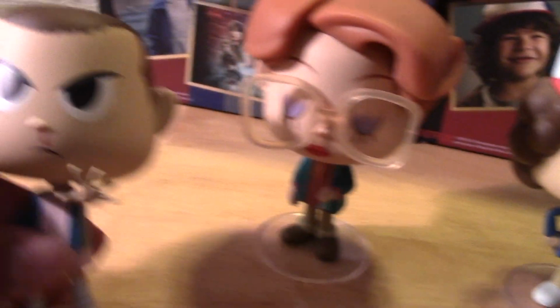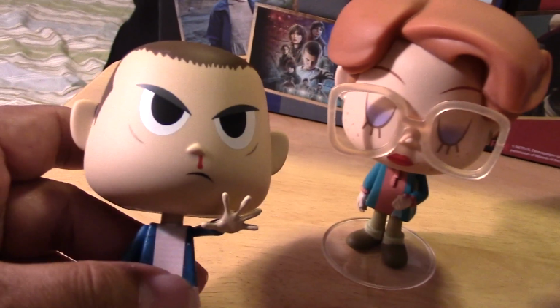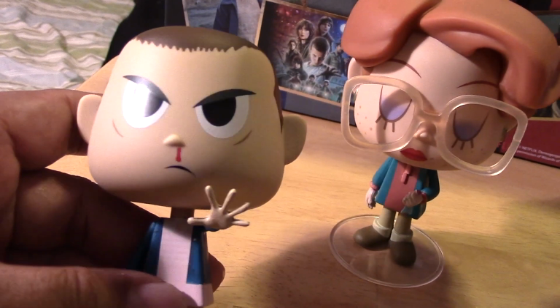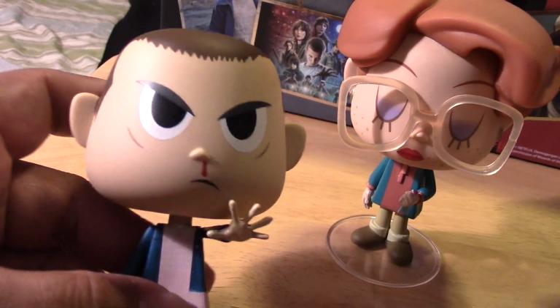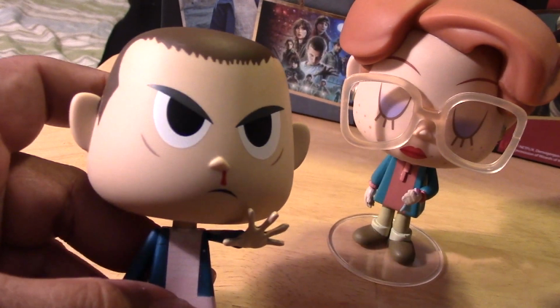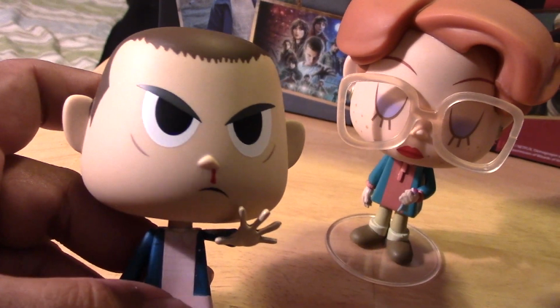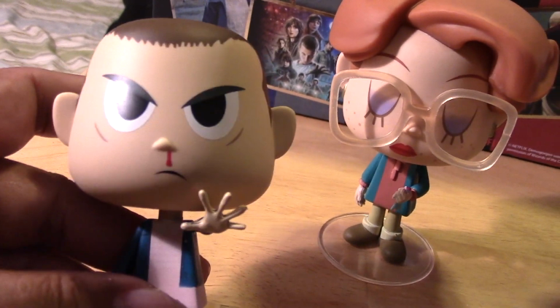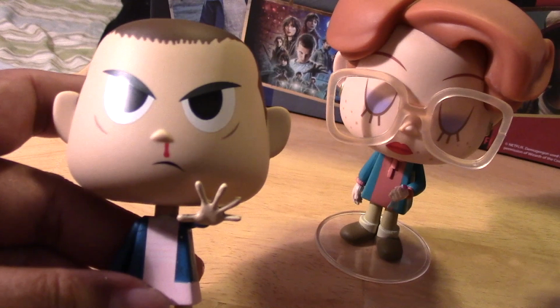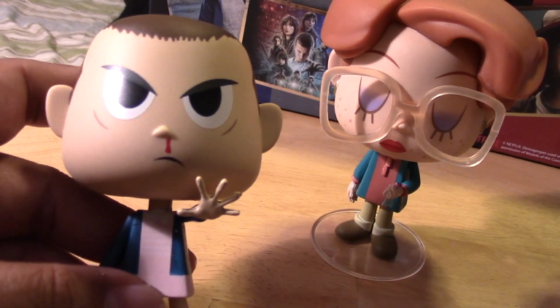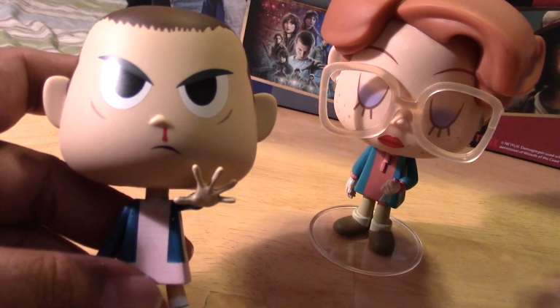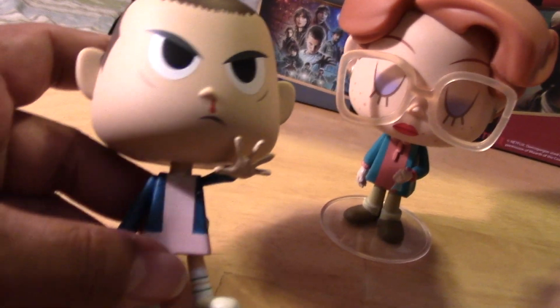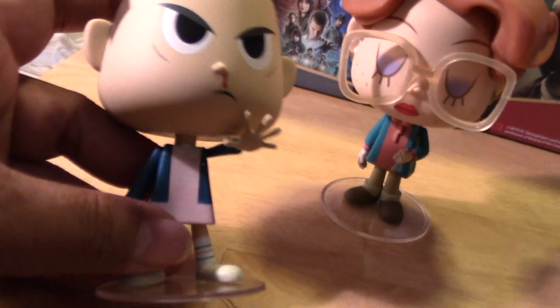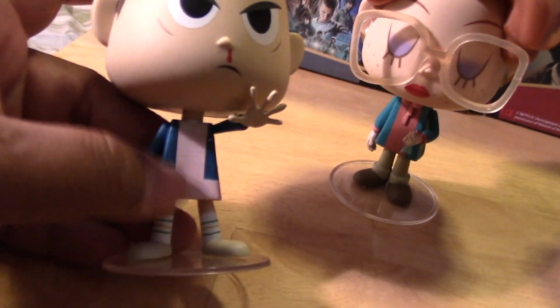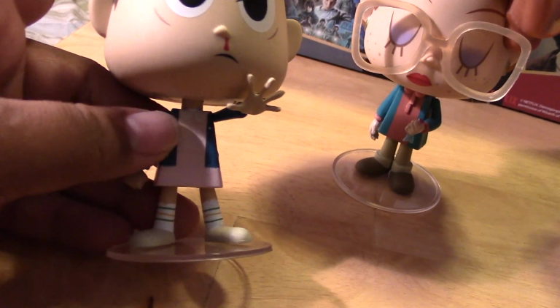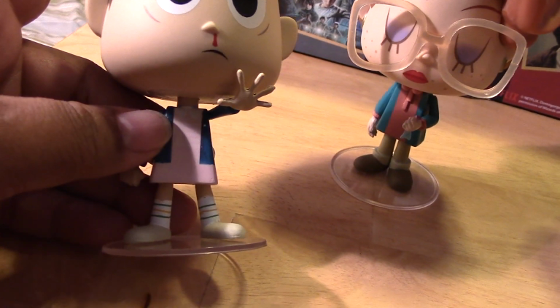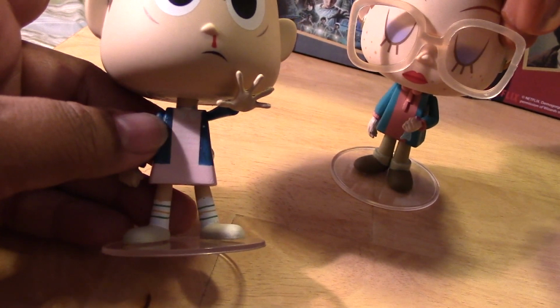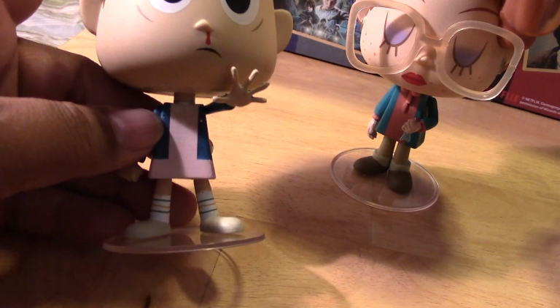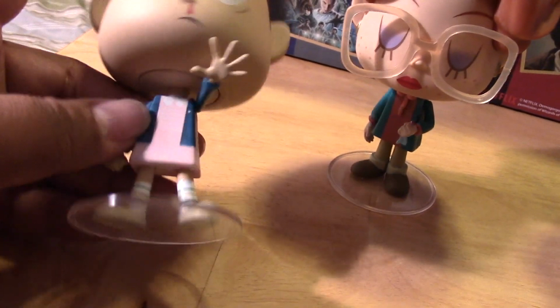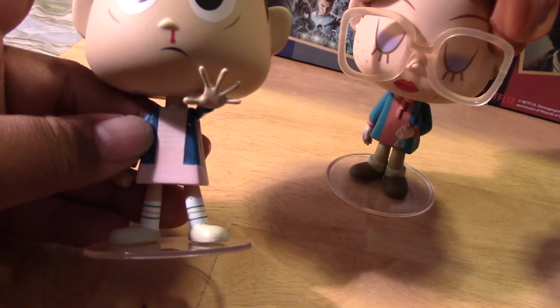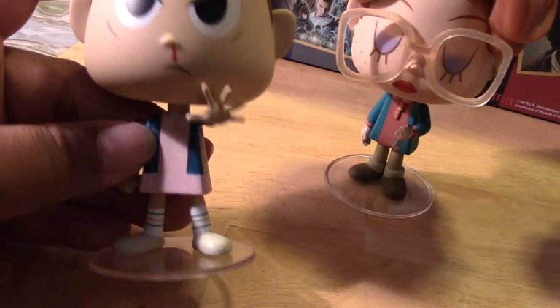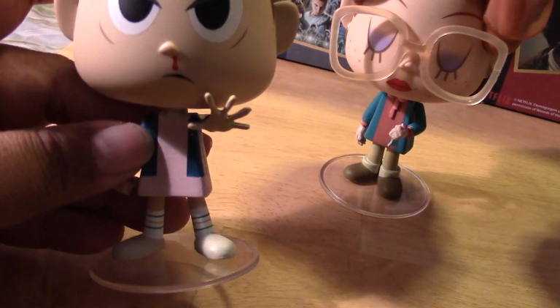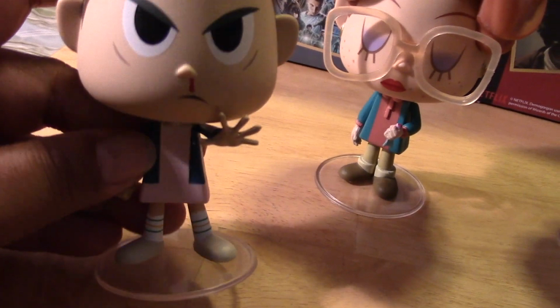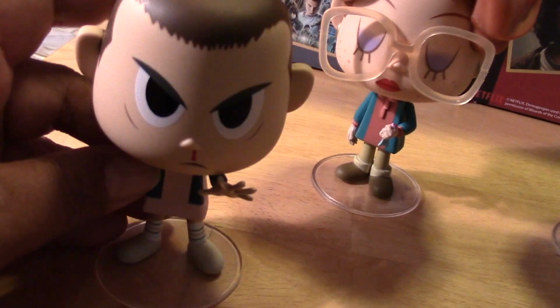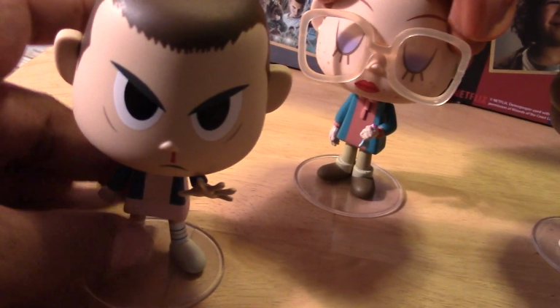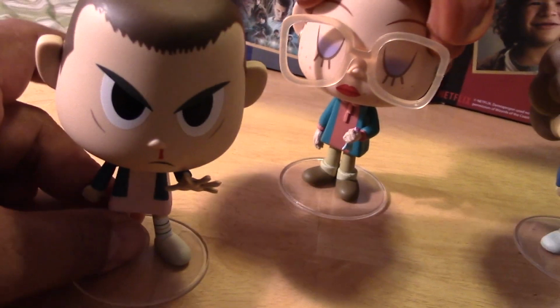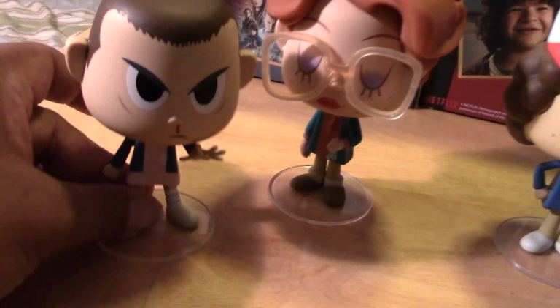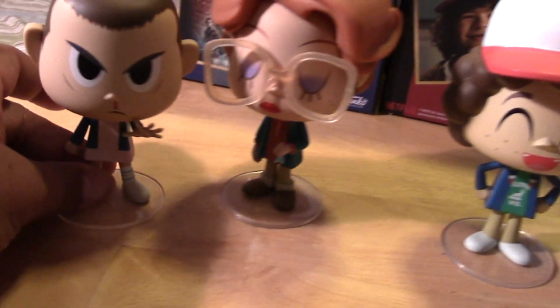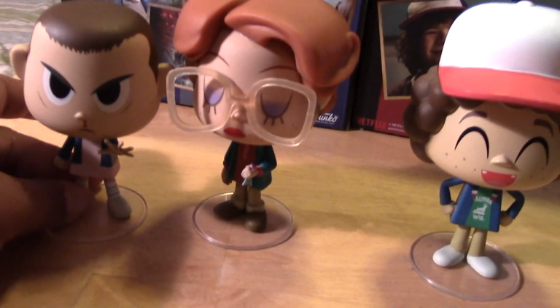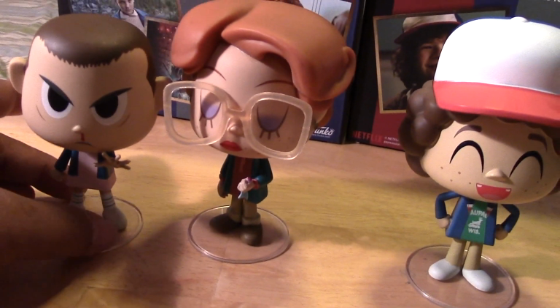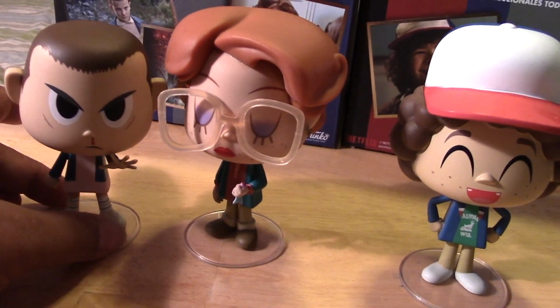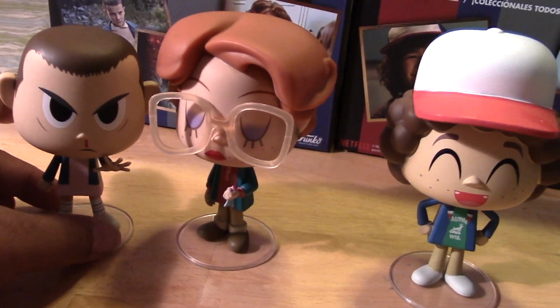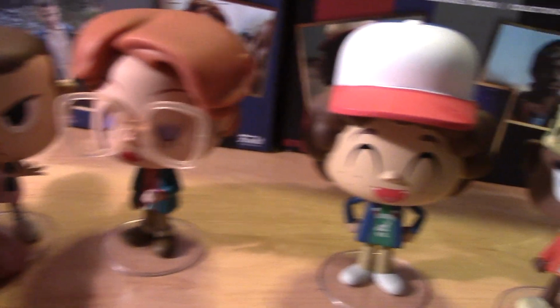I don't know if we really got a close look at Eleven, but there she is. A little bit of blood coming out of her nose whenever she uses her powers. I like how her hands are spread open and she has that really intense, serious look on her face.